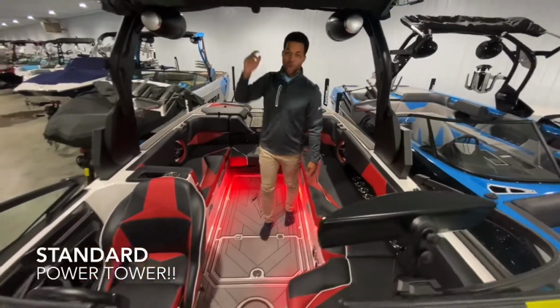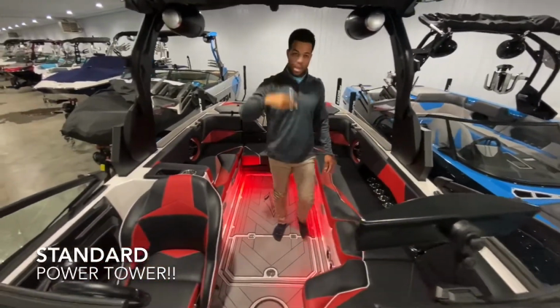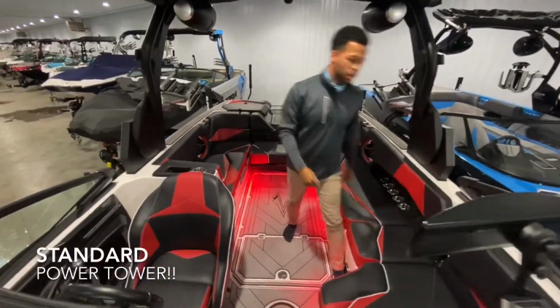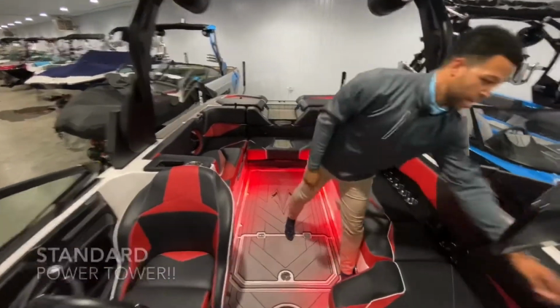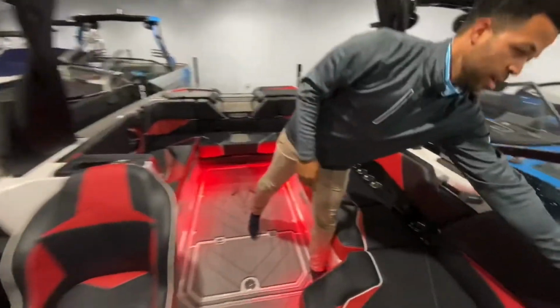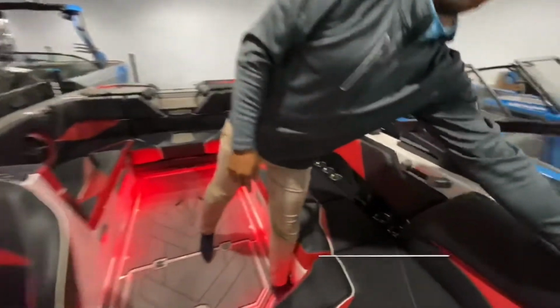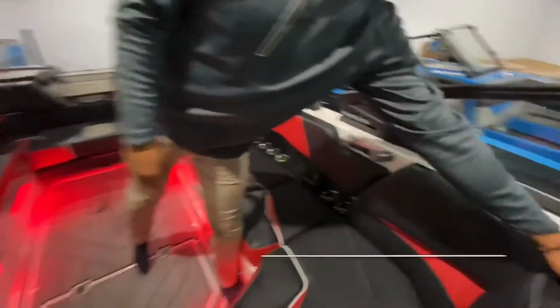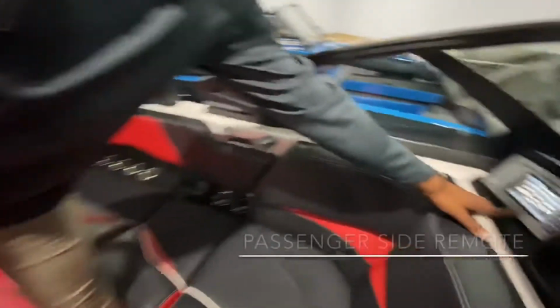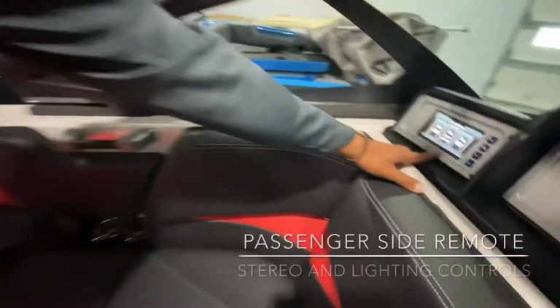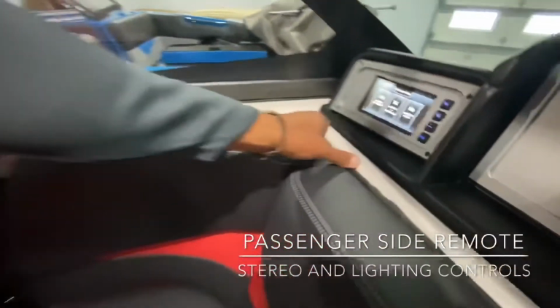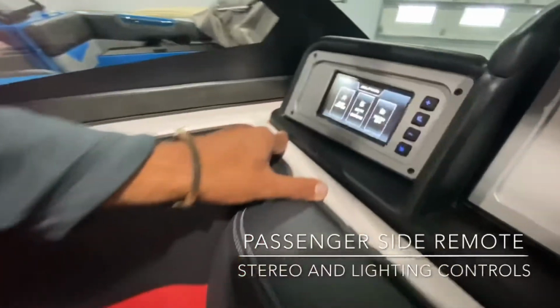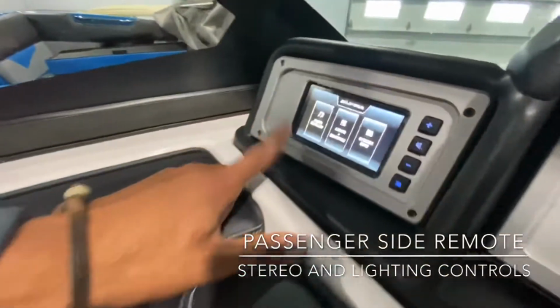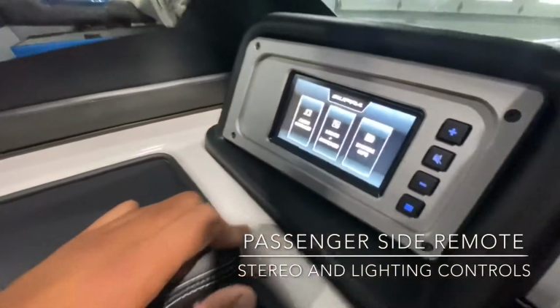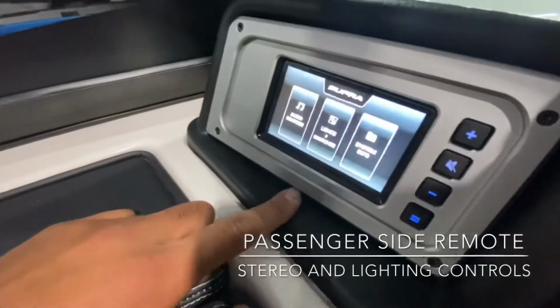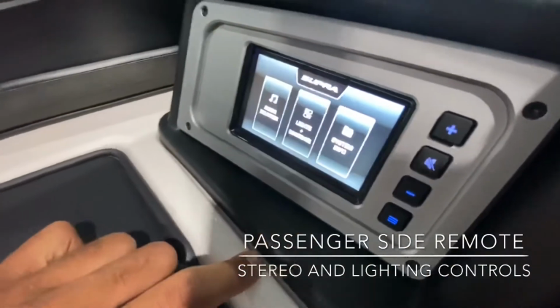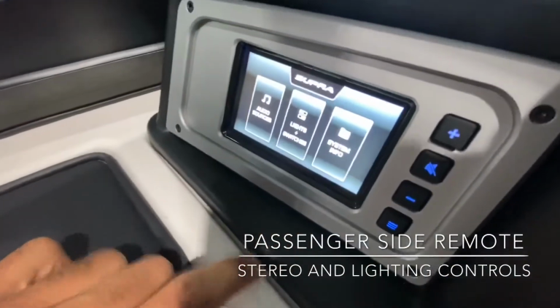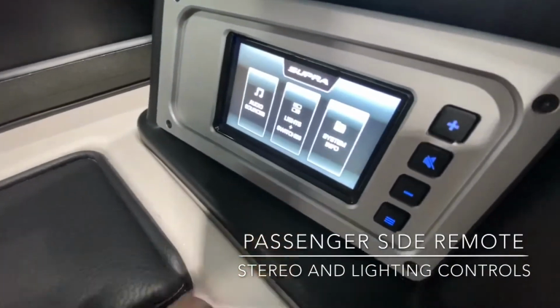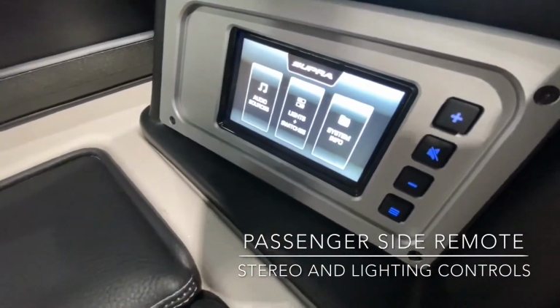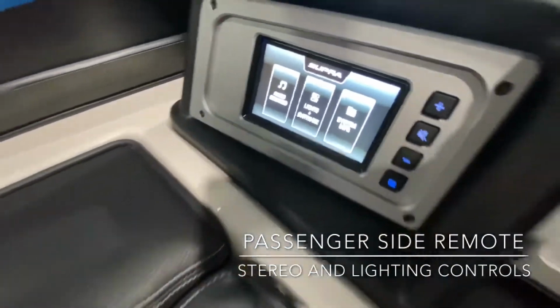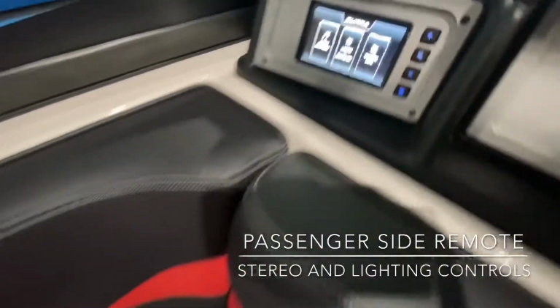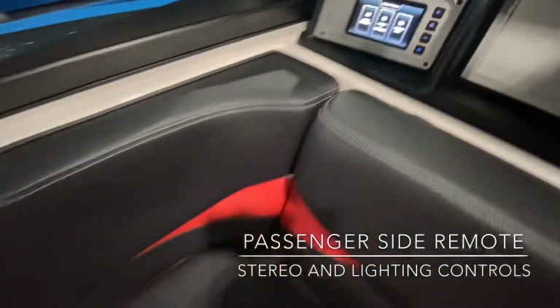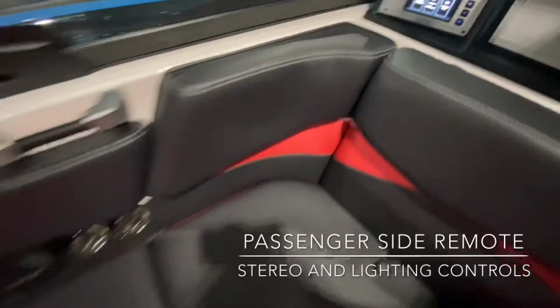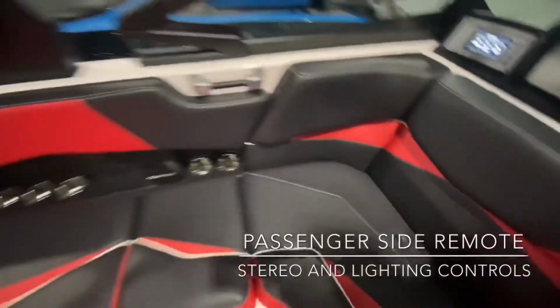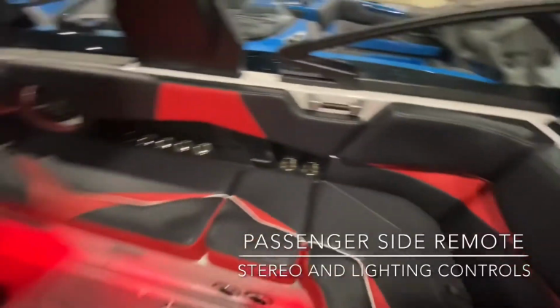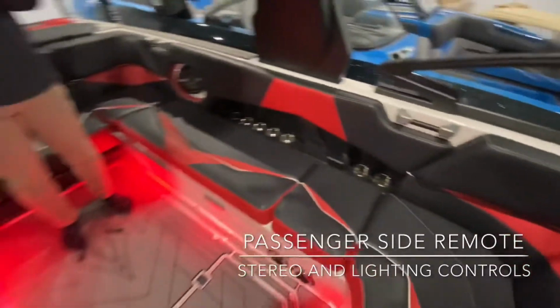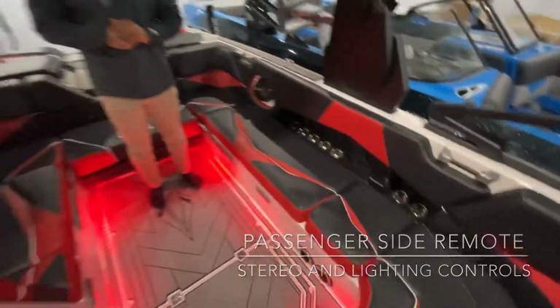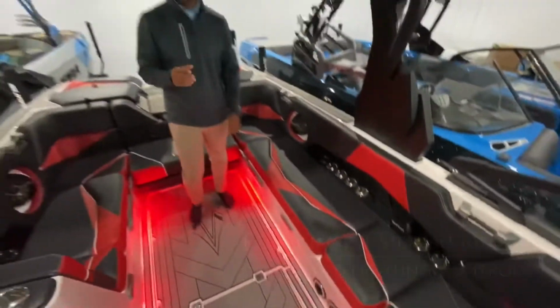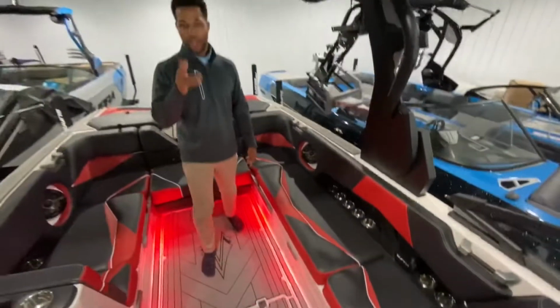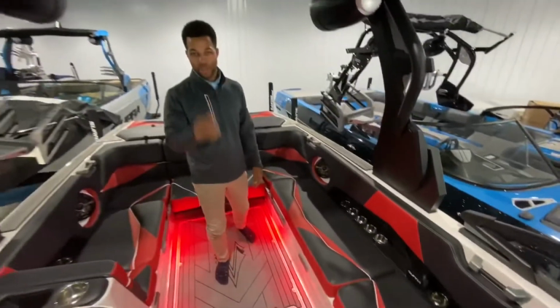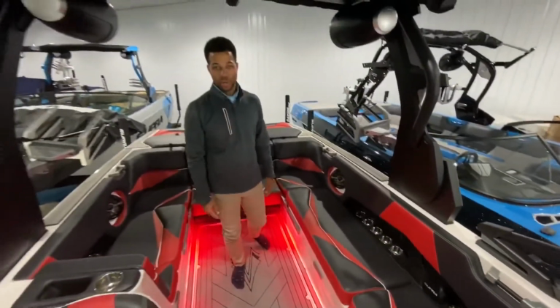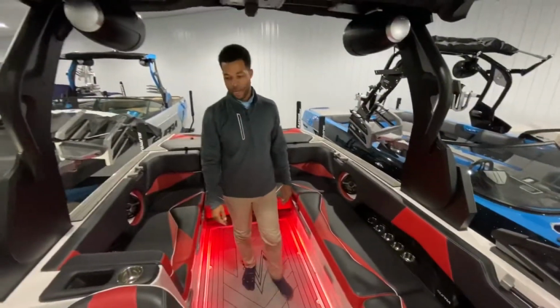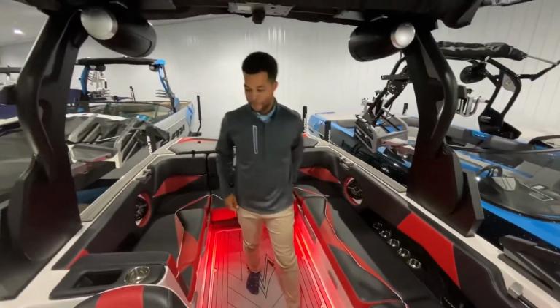One last thing — we've got the passenger control screen where you control the audio, the light switches, and the heater. Some system info is there as well. Cup holders all over the boat. We're looking forward to showing you guys this boat in person, so come on in — let's go.